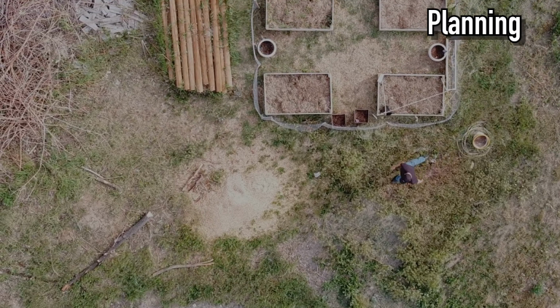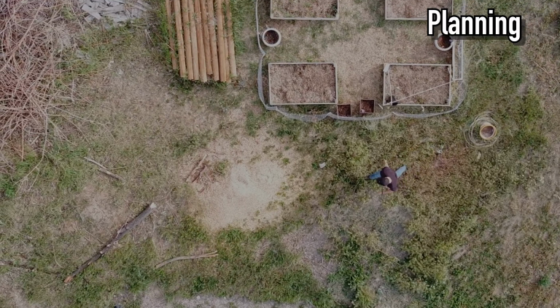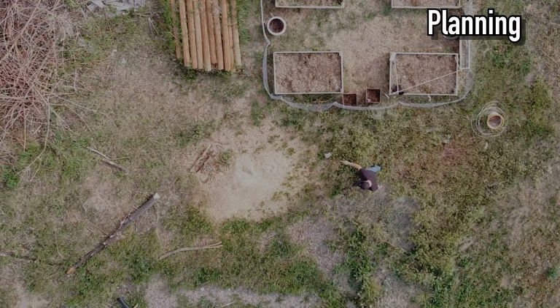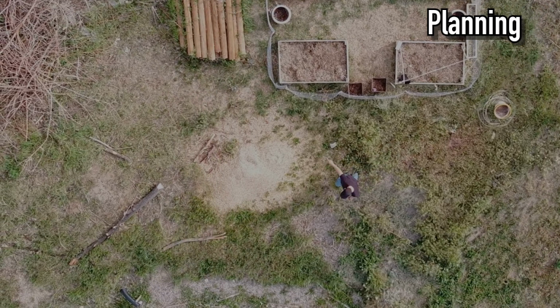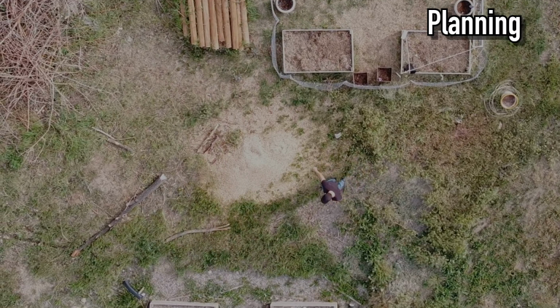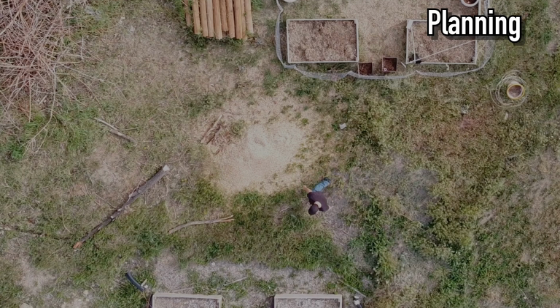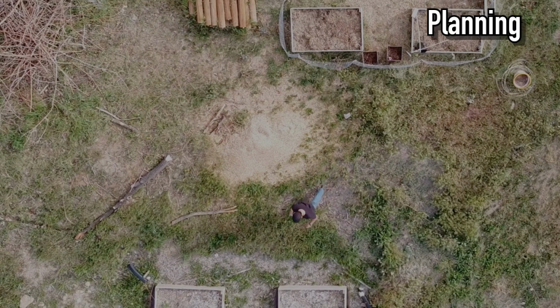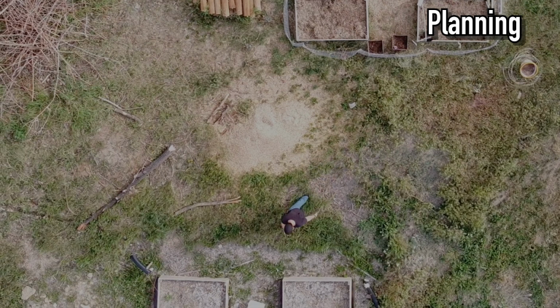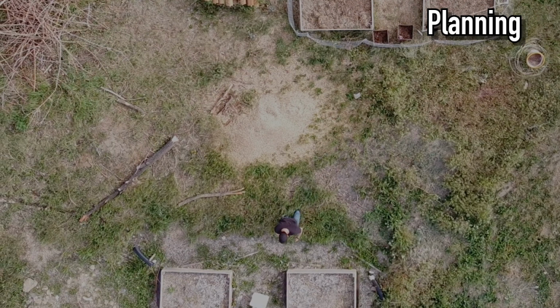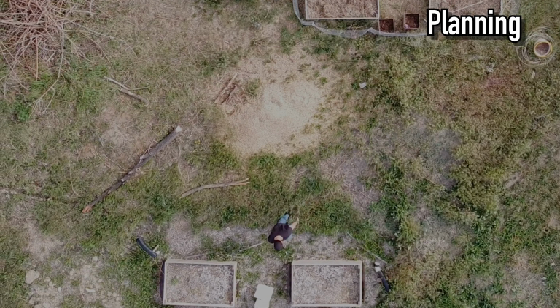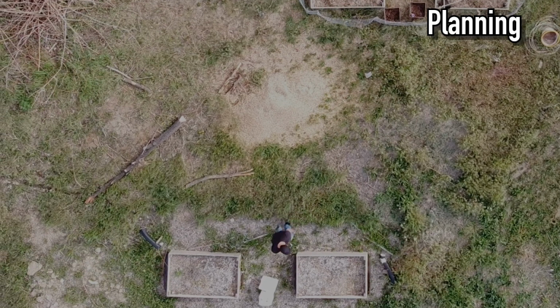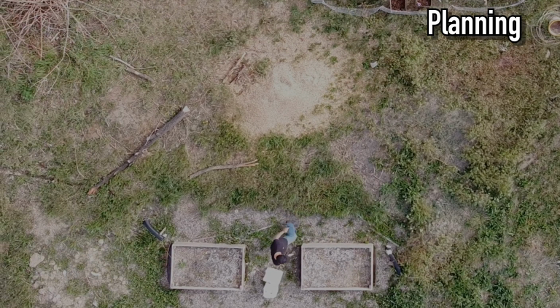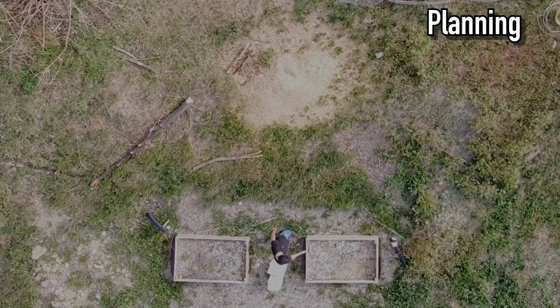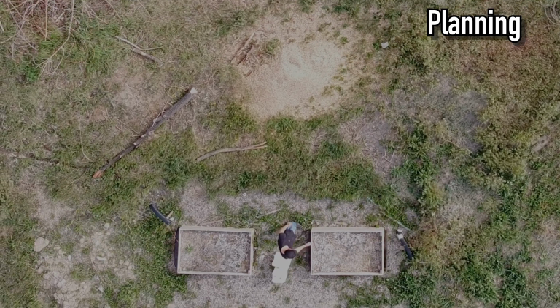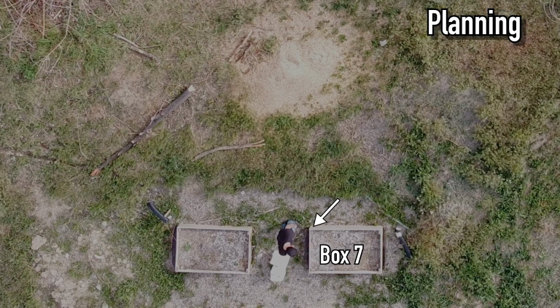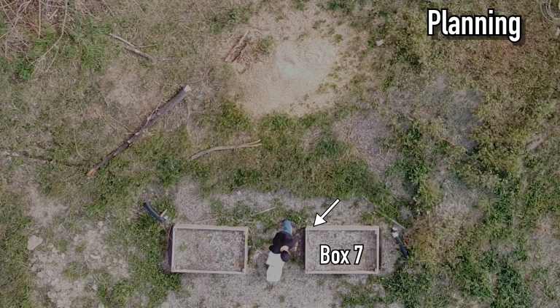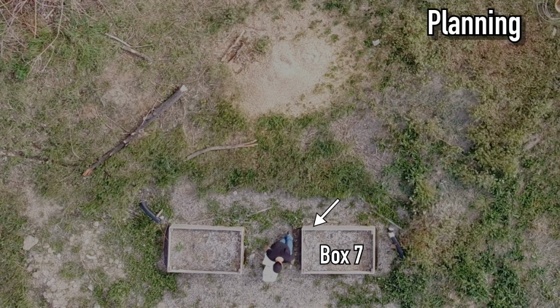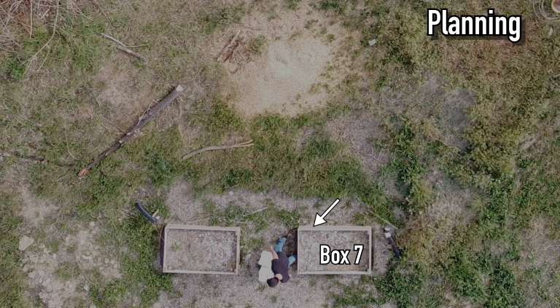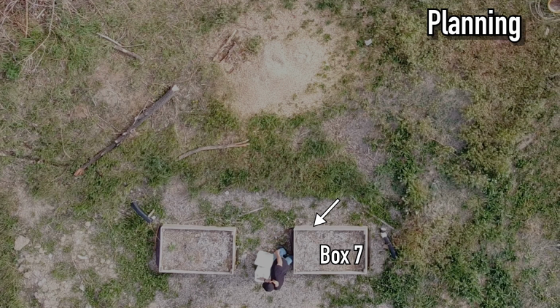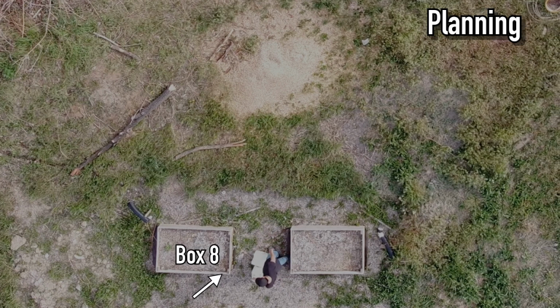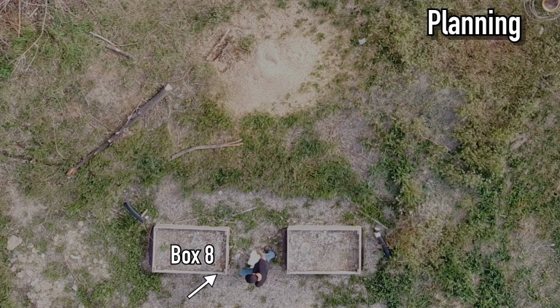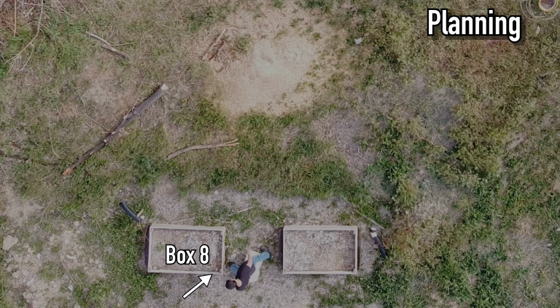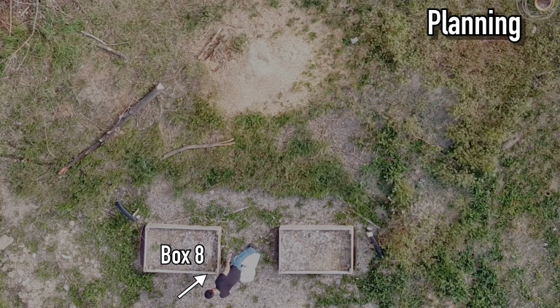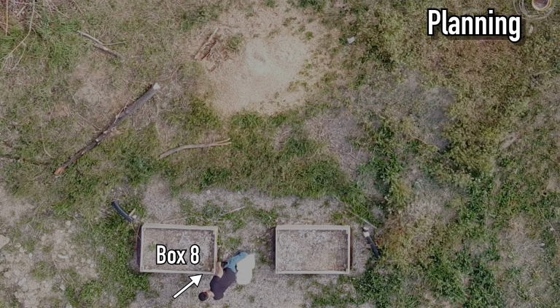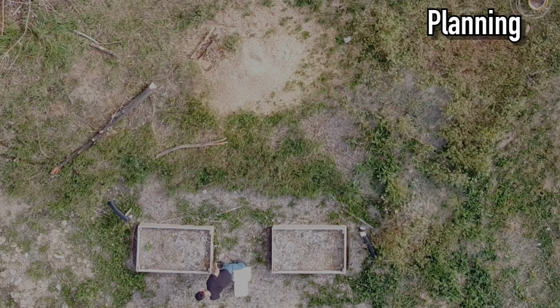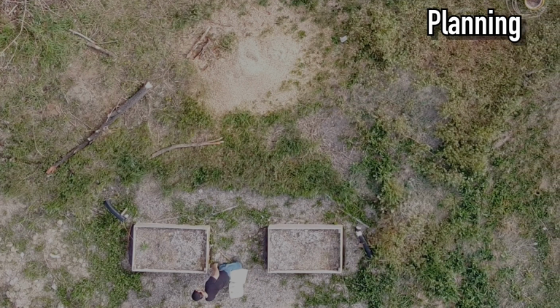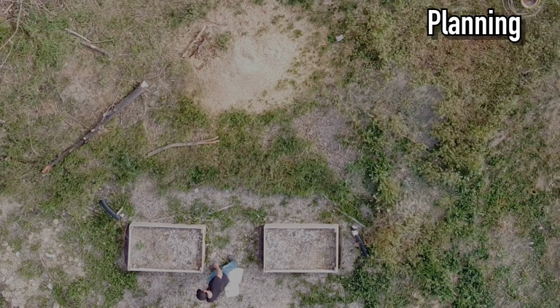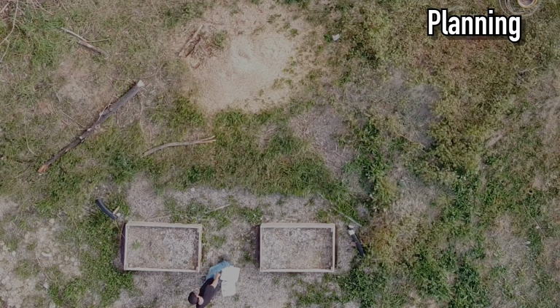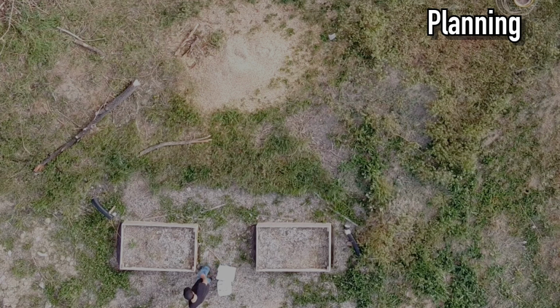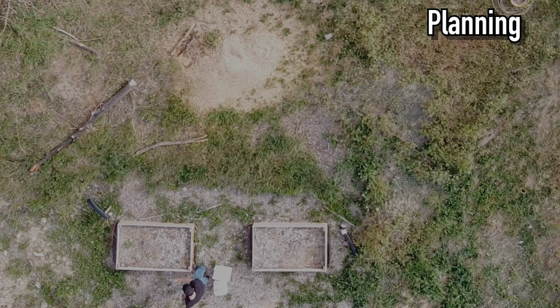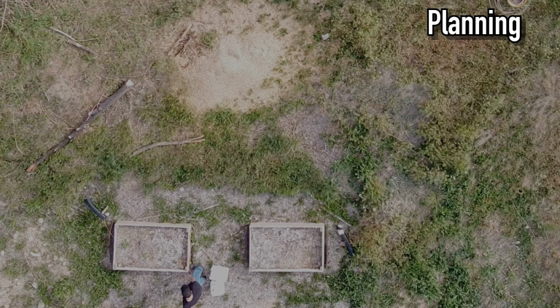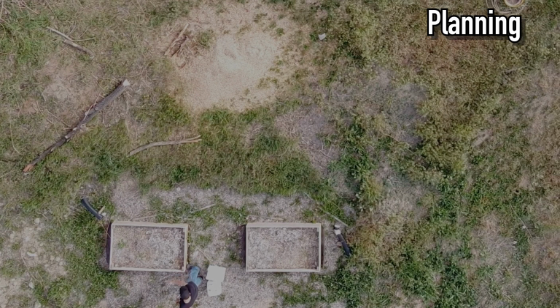This allows us to water some of the plants we already have growing, like our tomatoes, more than some of the smaller seedlings that were just germinated like our cucumbers. We have 8 boxes in total, with 2 of them separated from the first 6, so we'll have to have 2 end valves on the system.